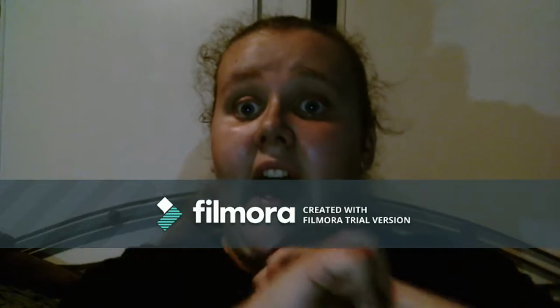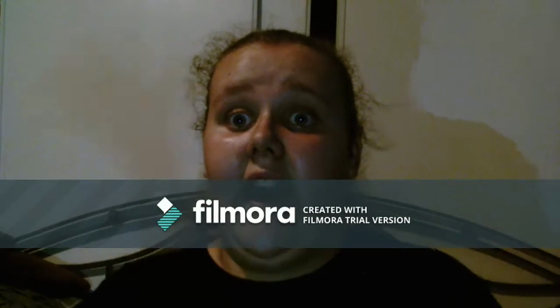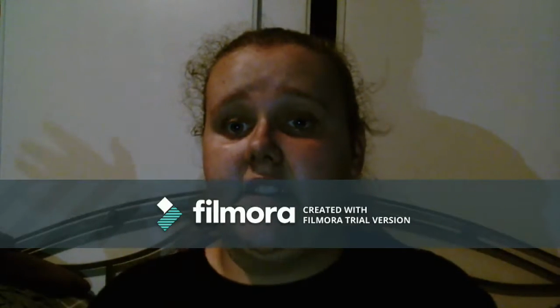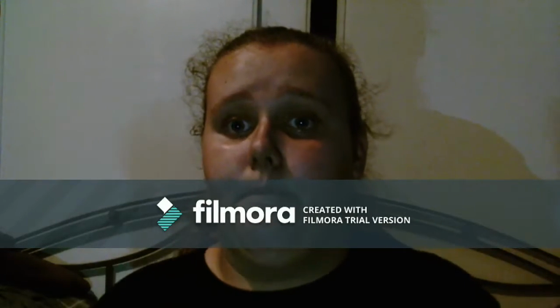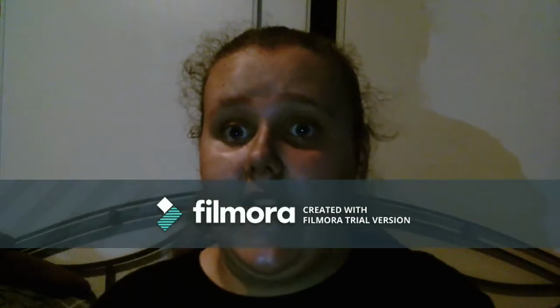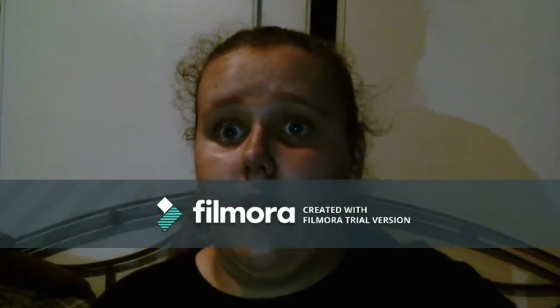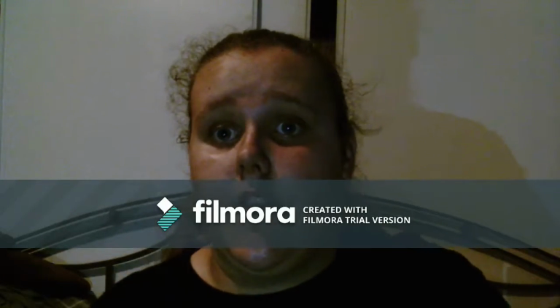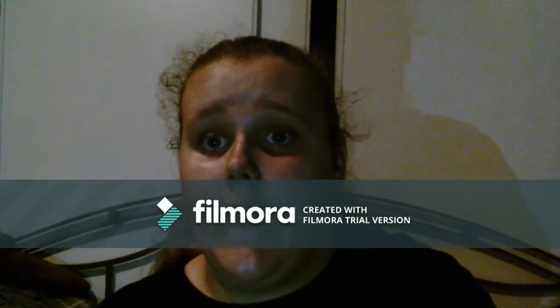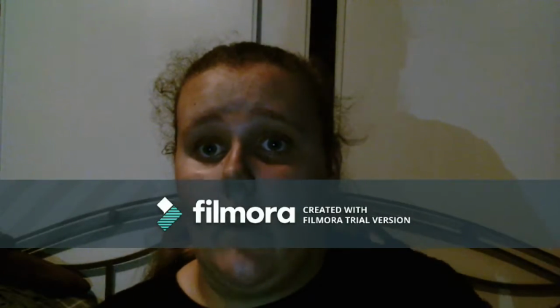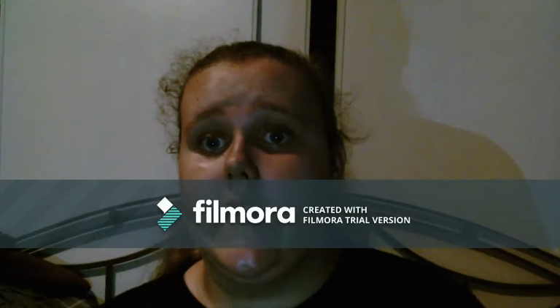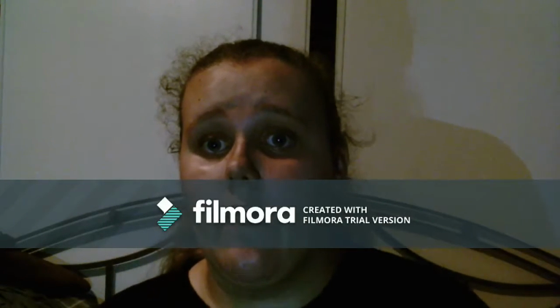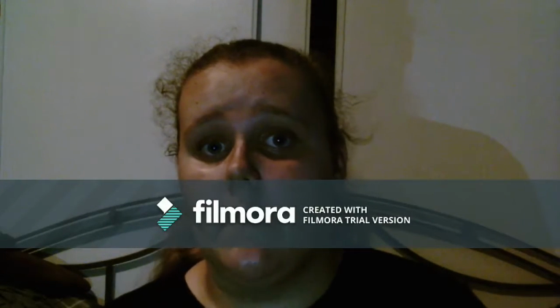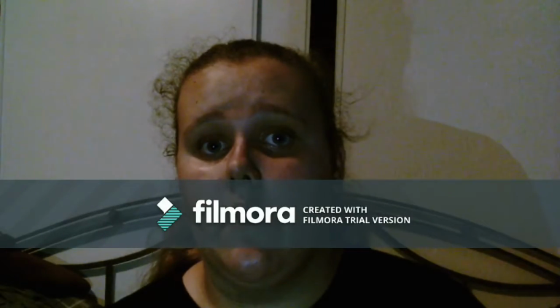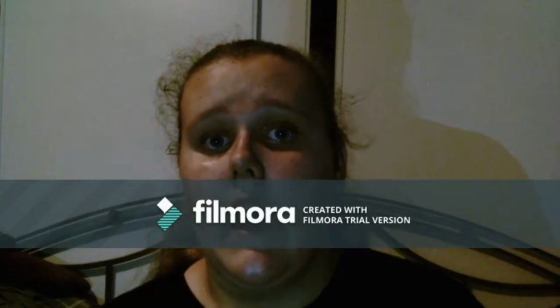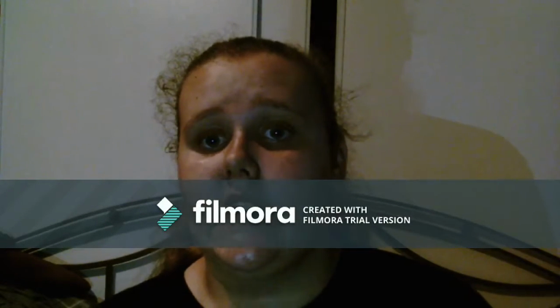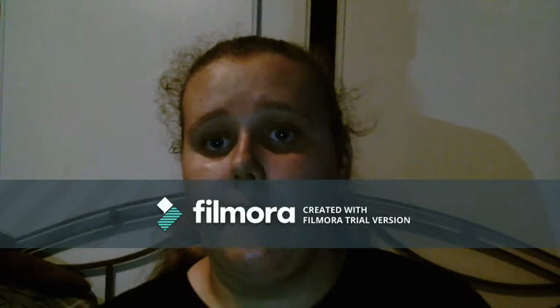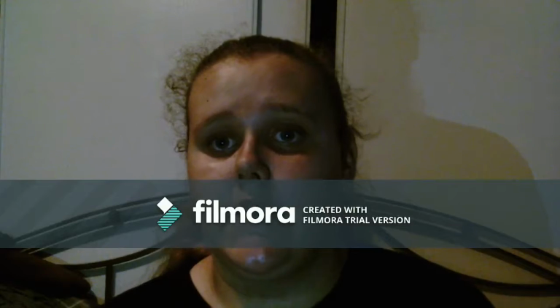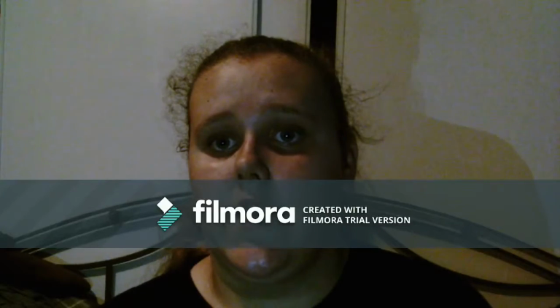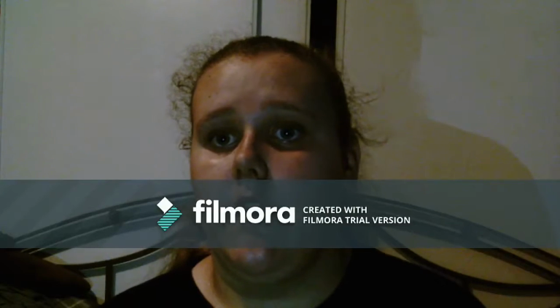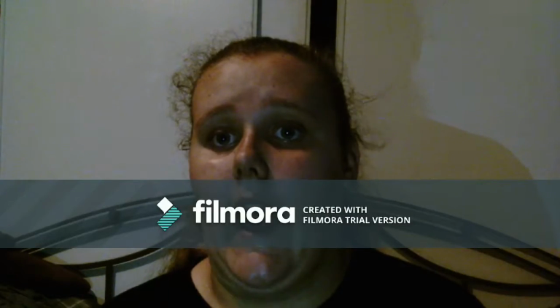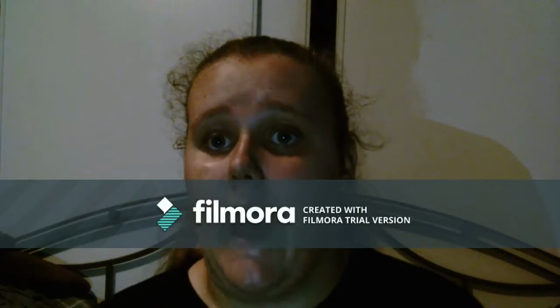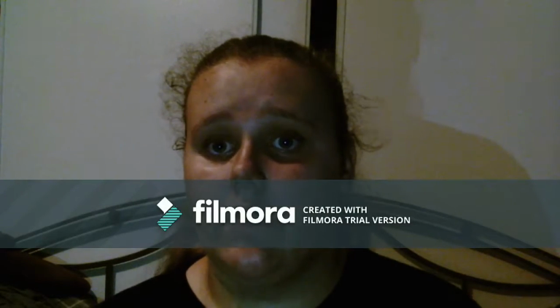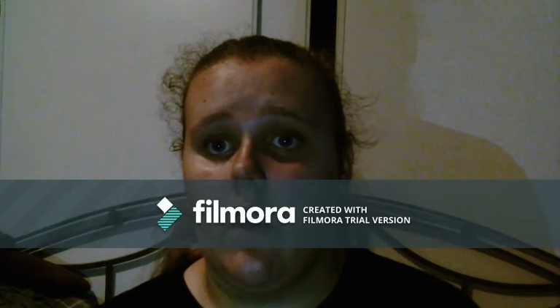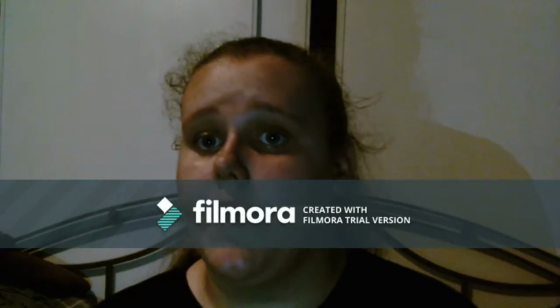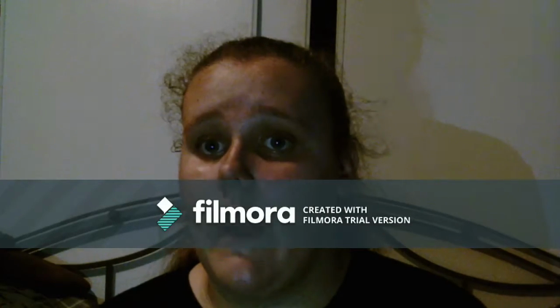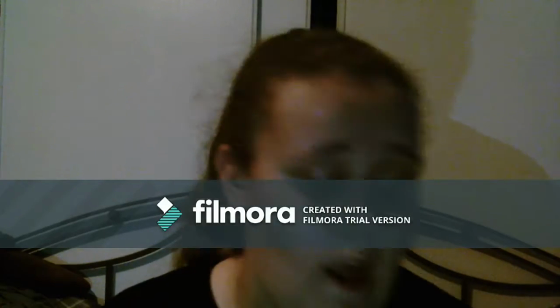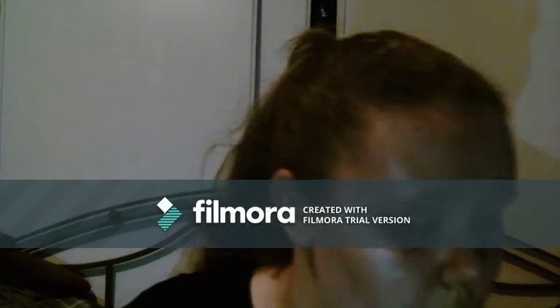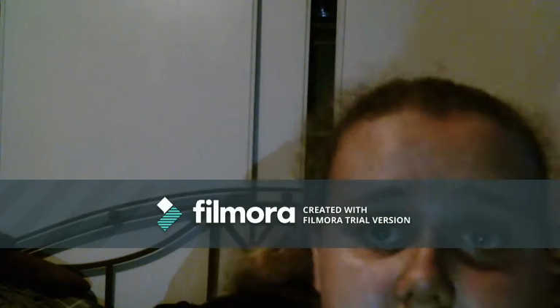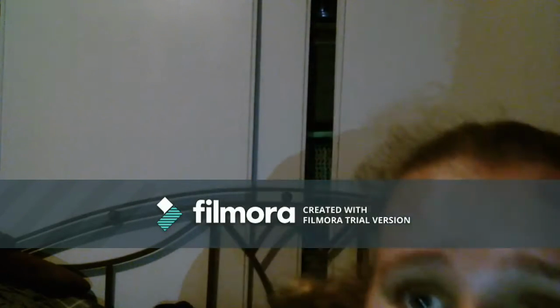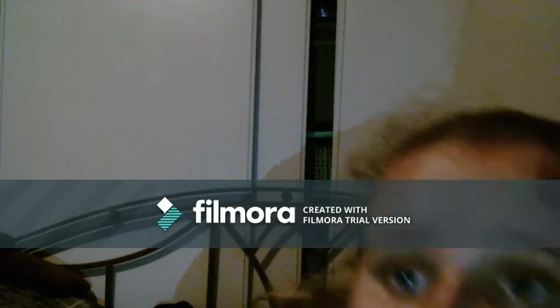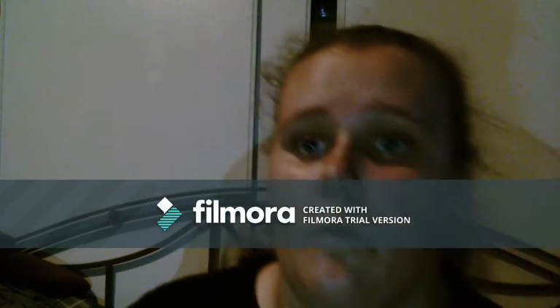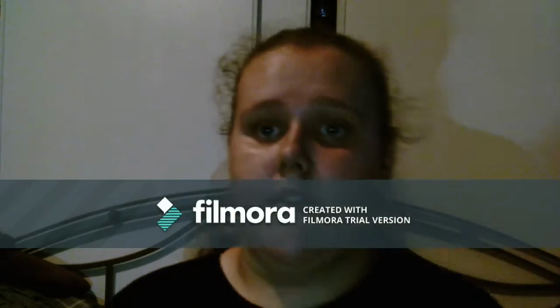Hey guys, back again with another video. Today I'm going to be doing a back to school haul and showing you what I got, so let's get started.